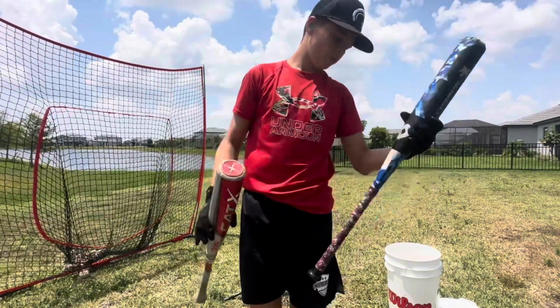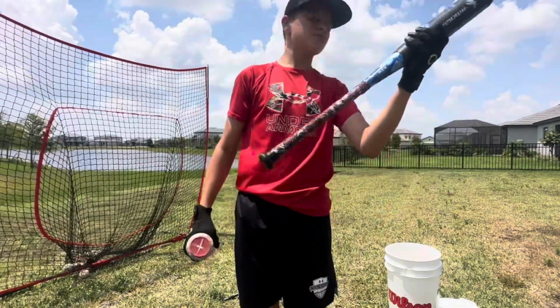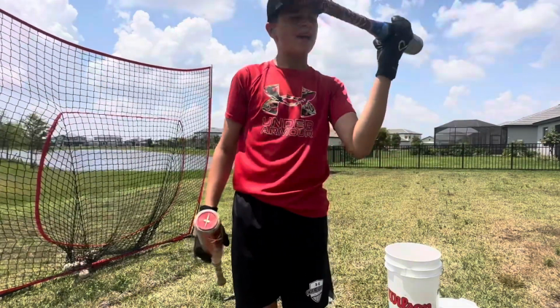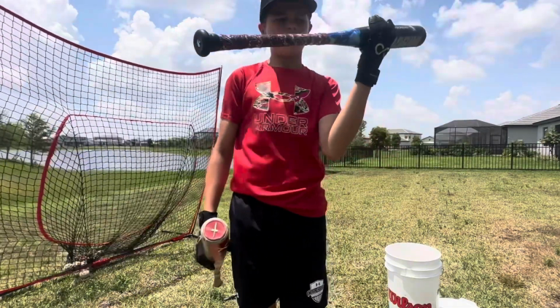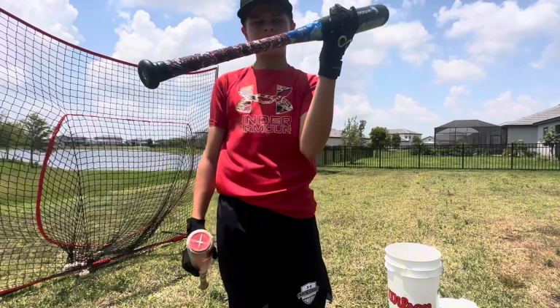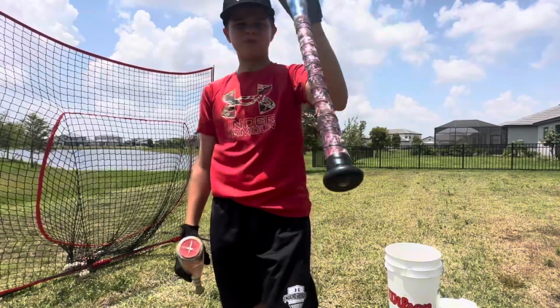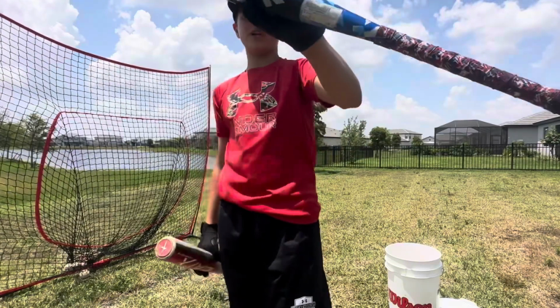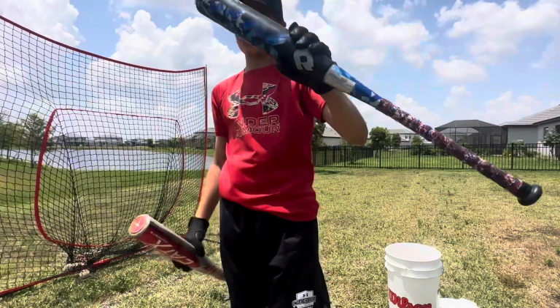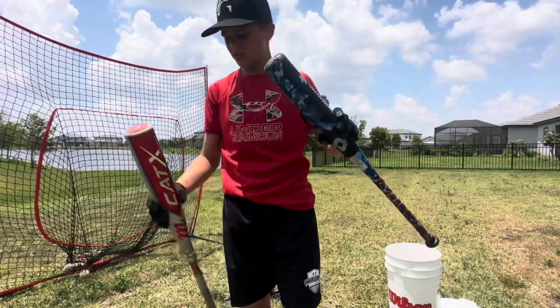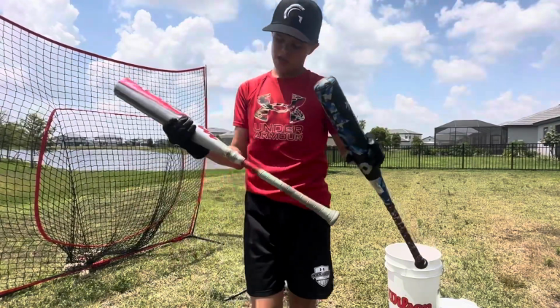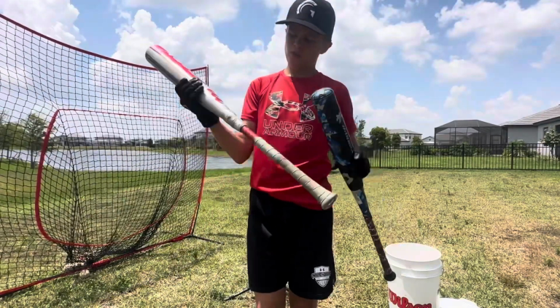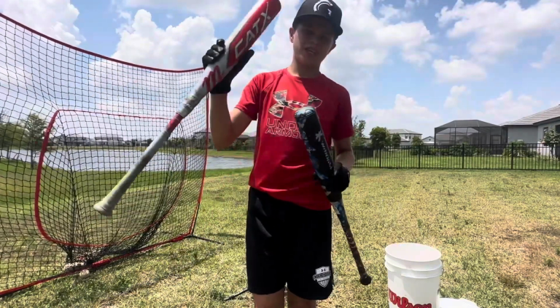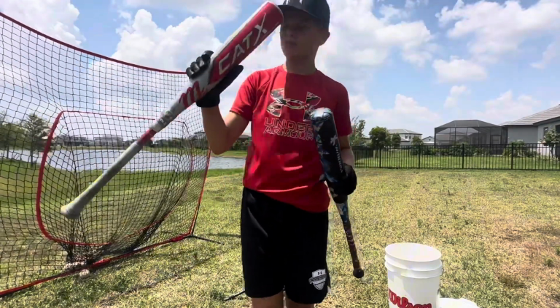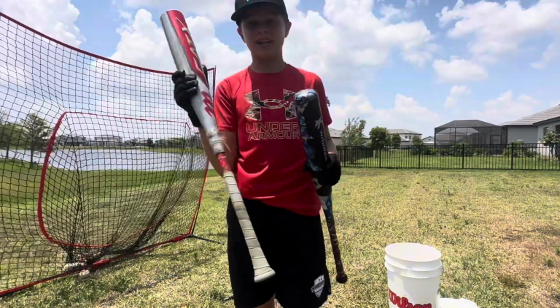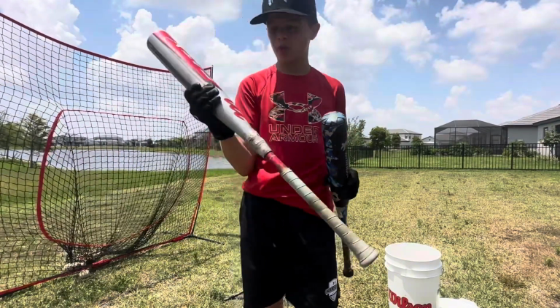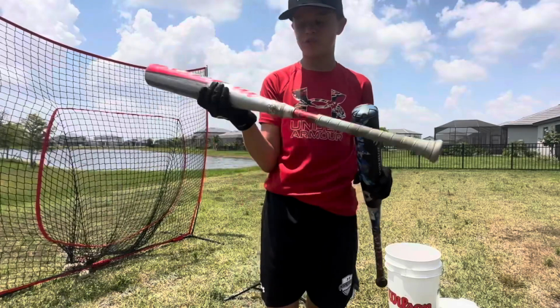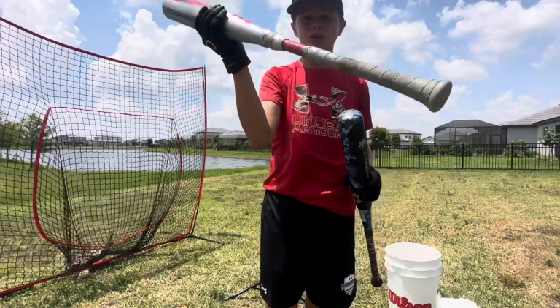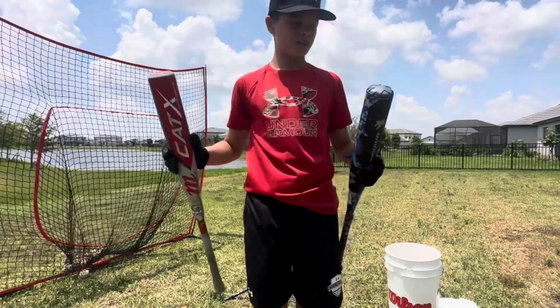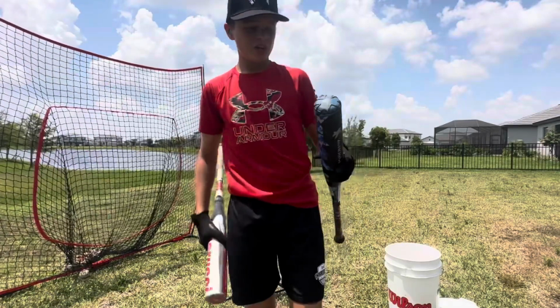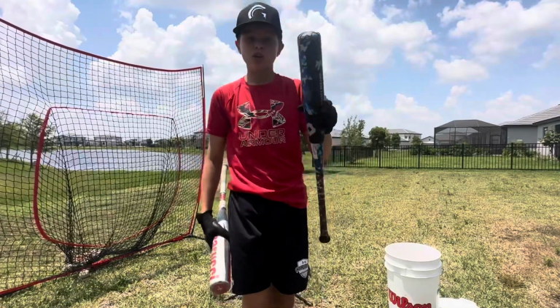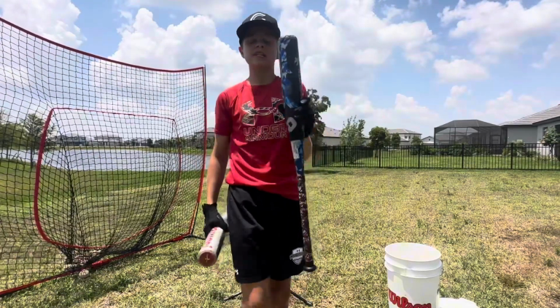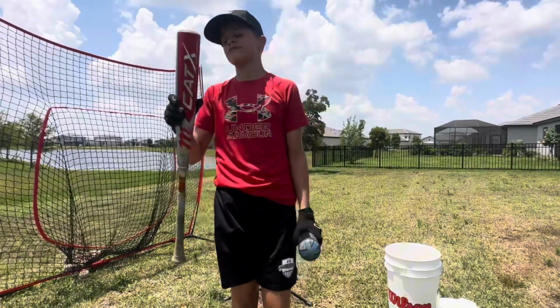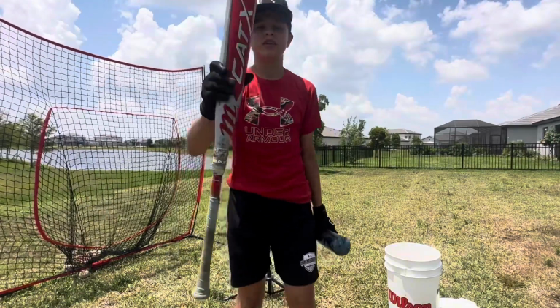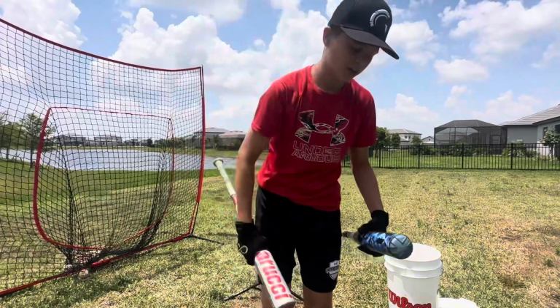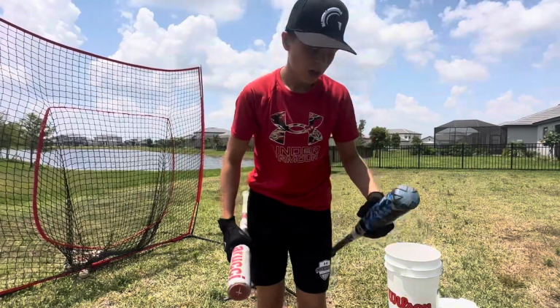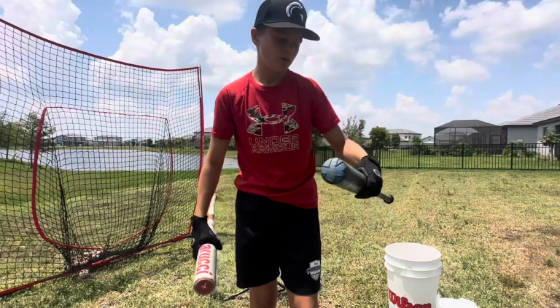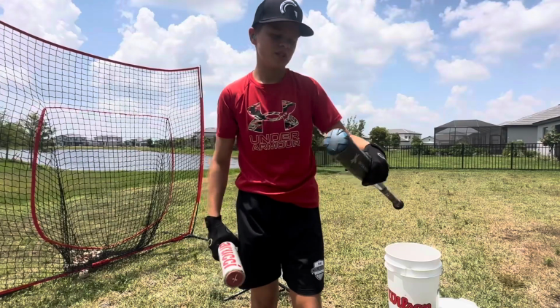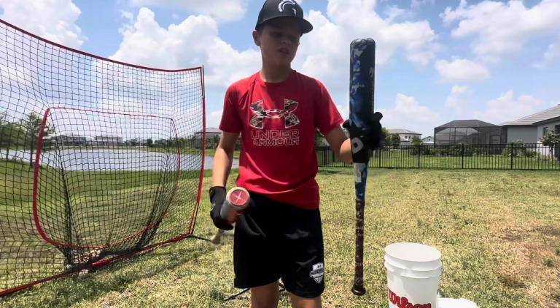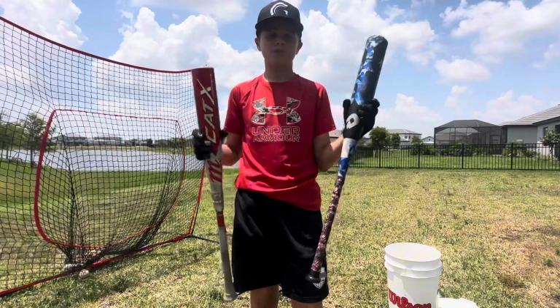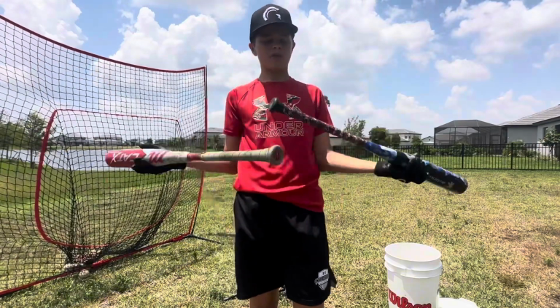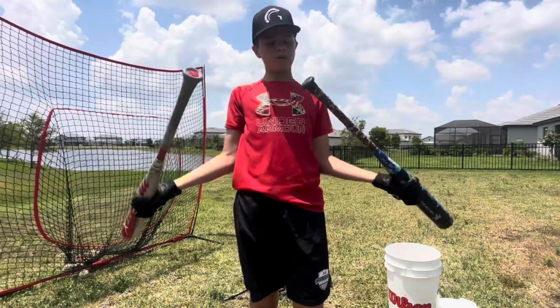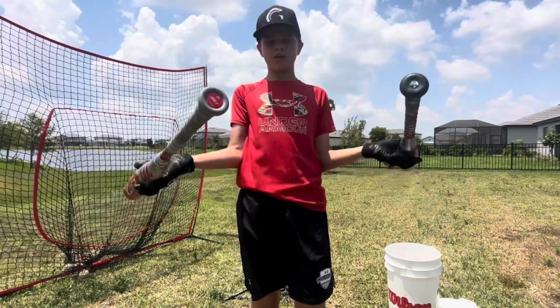We got this bat at Play Again Sports for $40, and the Marucci CATX we got at Dick's Sporting Goods for $400. So you can buy 10 of these for one of these — they're both 31s.